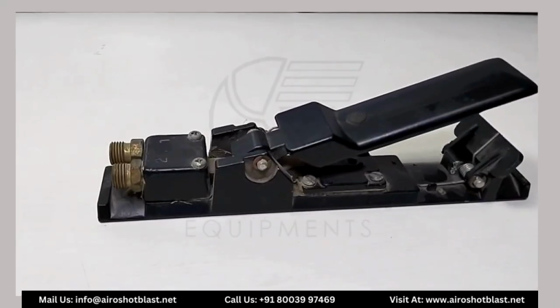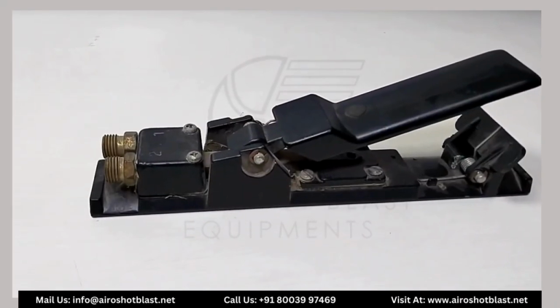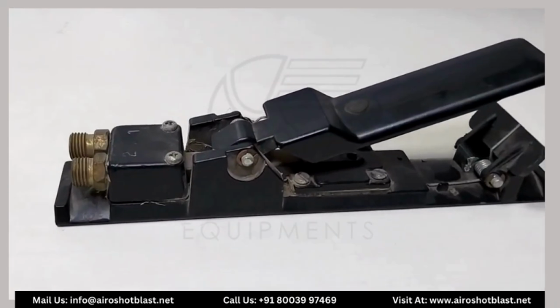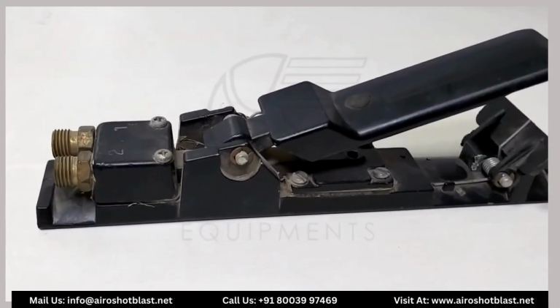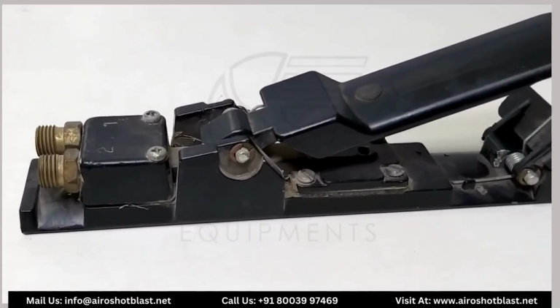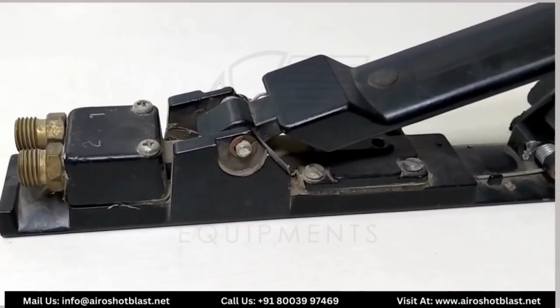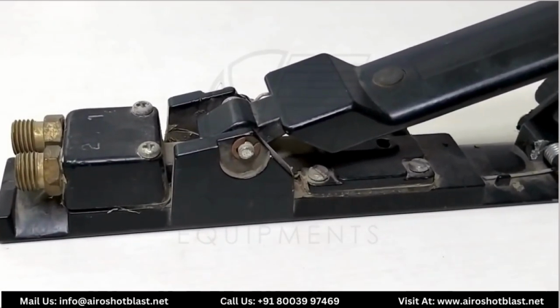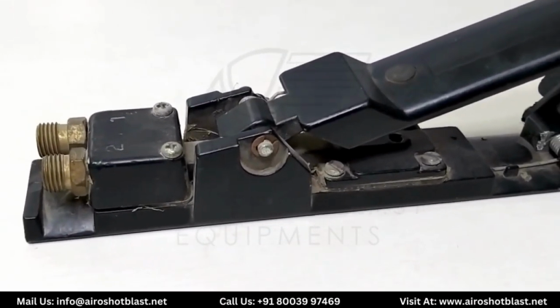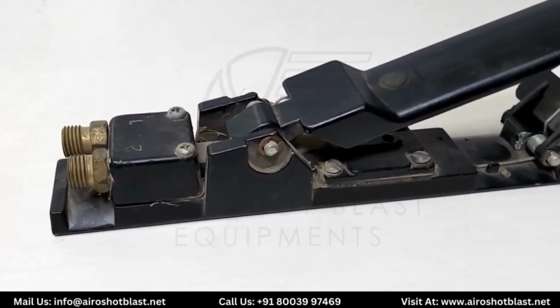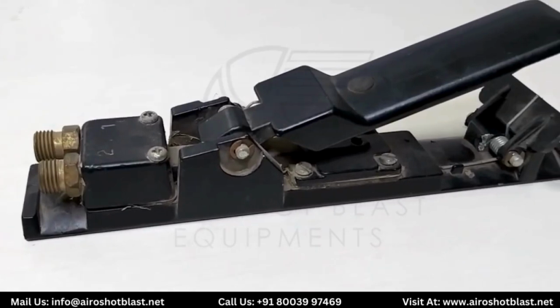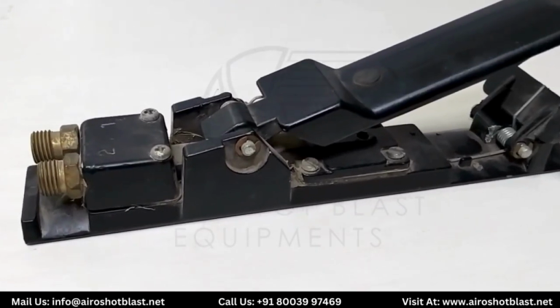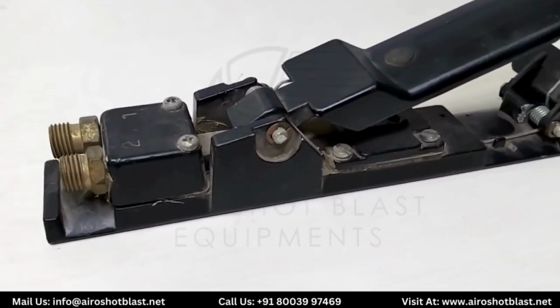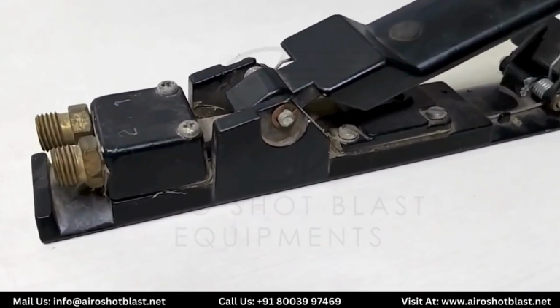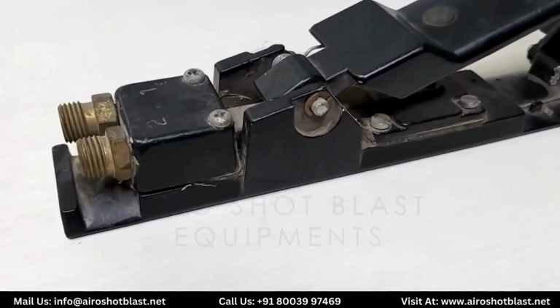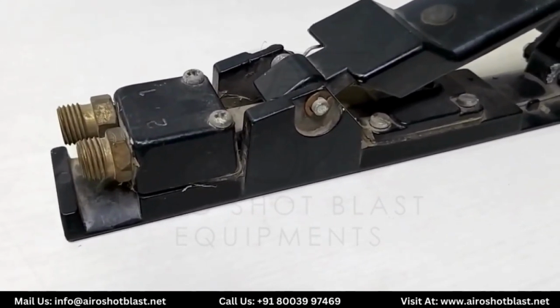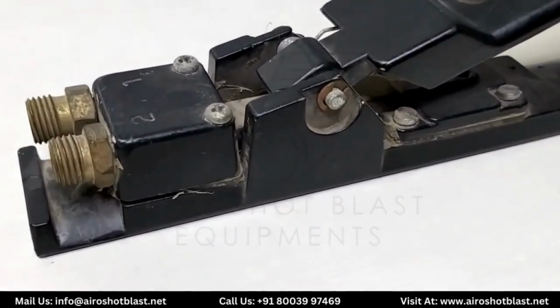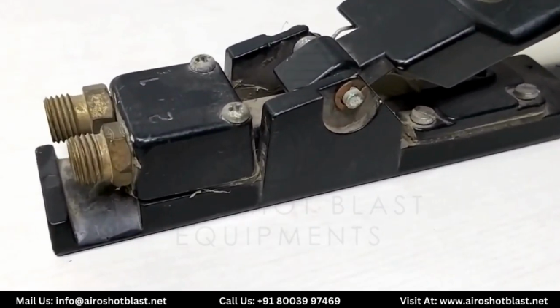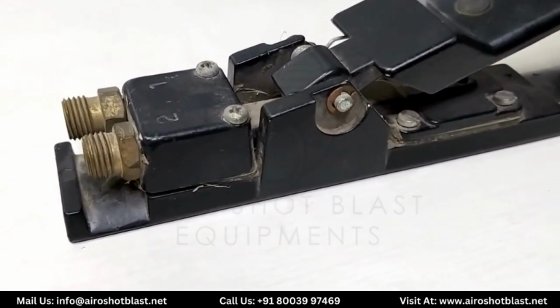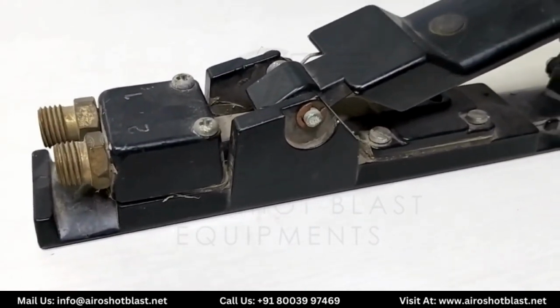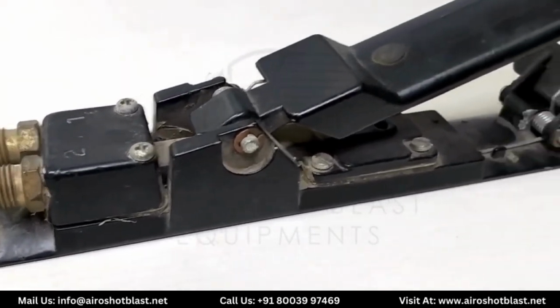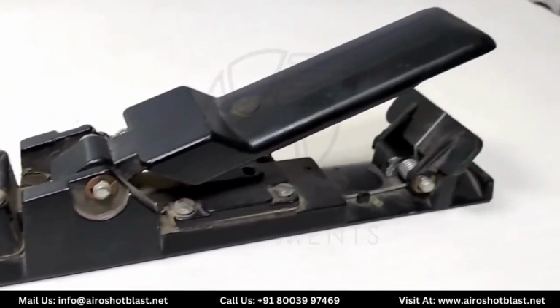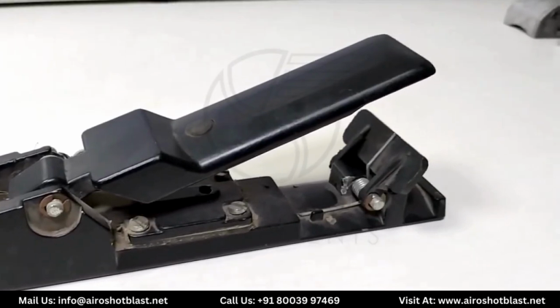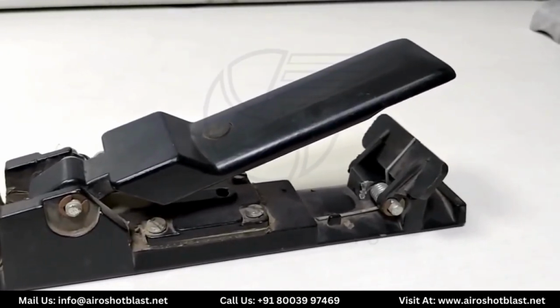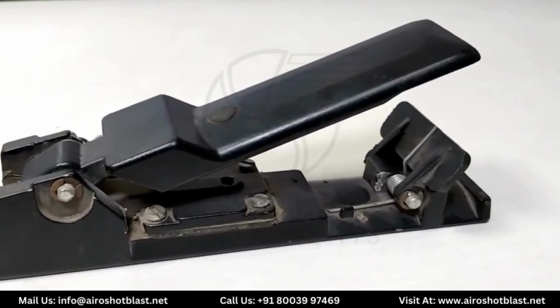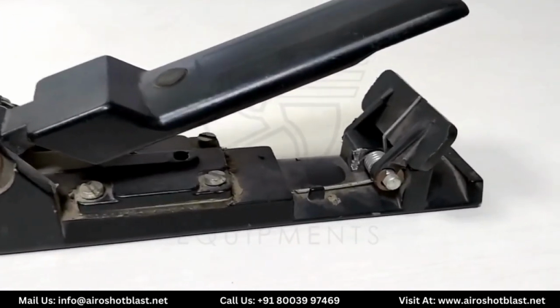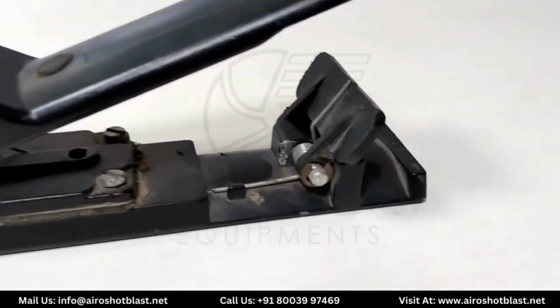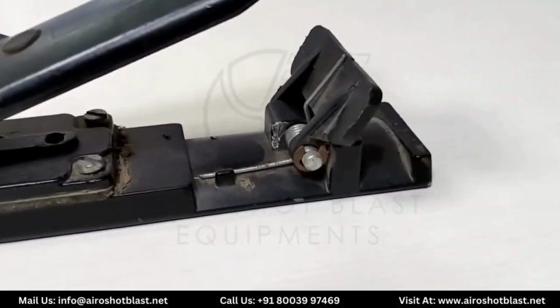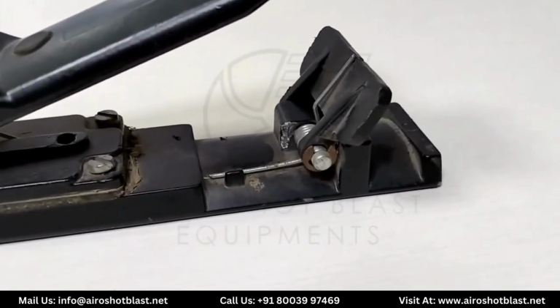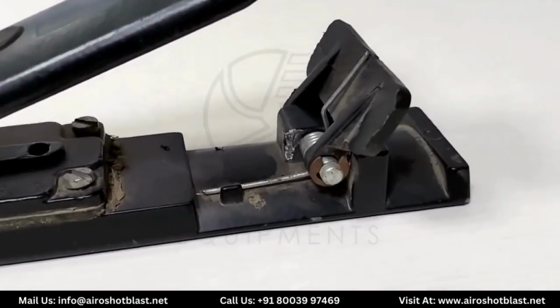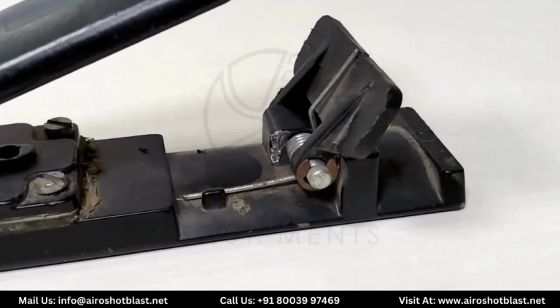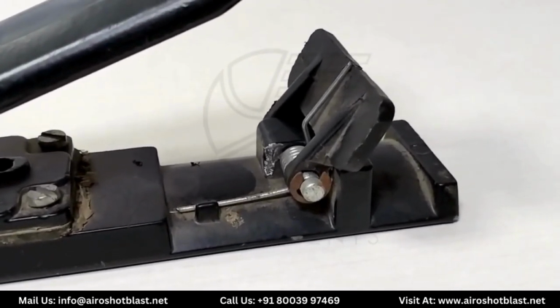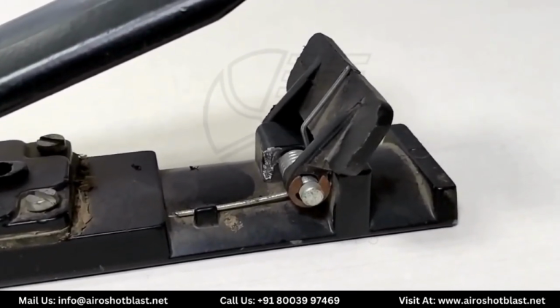Talking about this dead man handle, it also has one inlet and one outlet provided. This also works by pressing the handle, but firstly the lock should be pressed before pushing the handle.